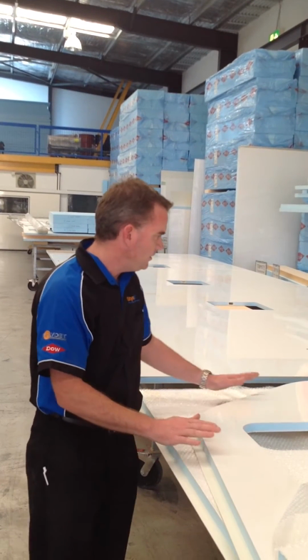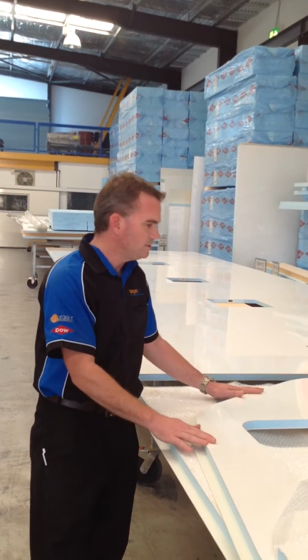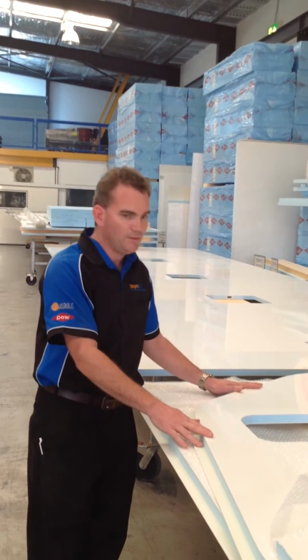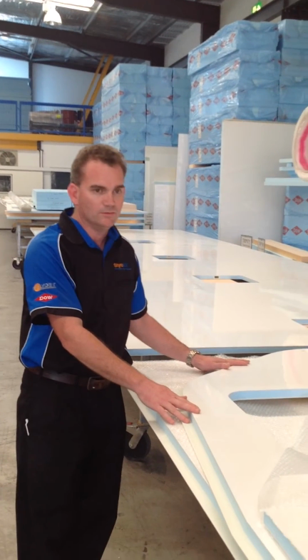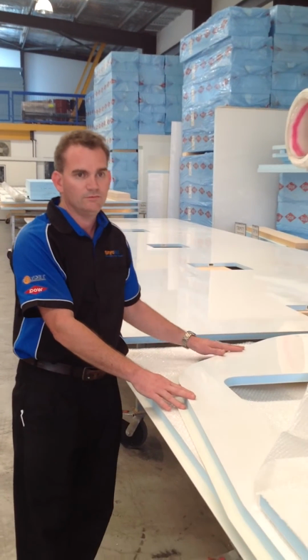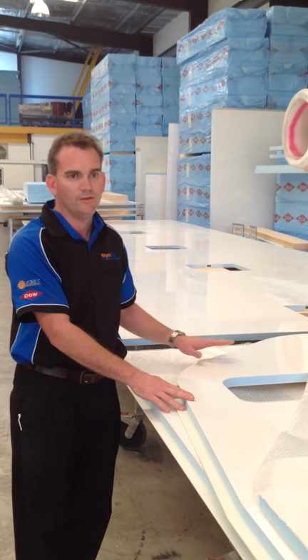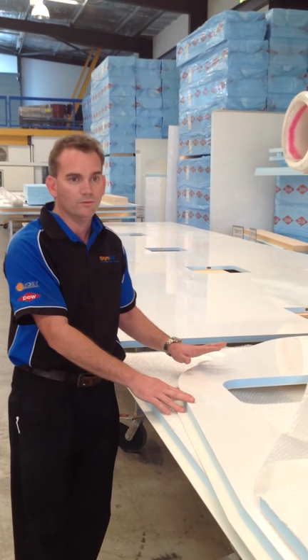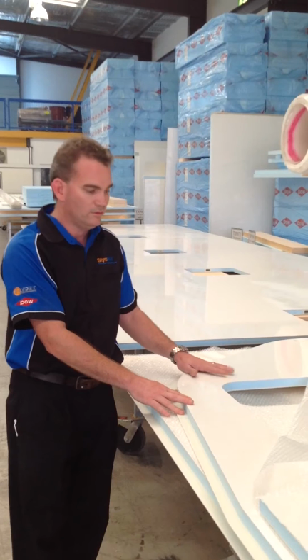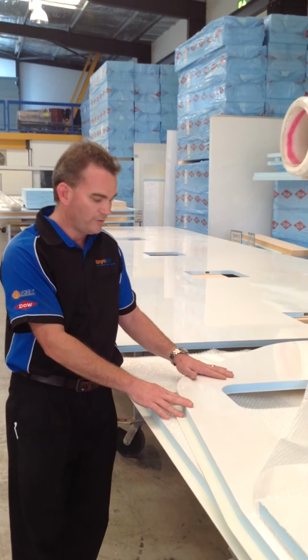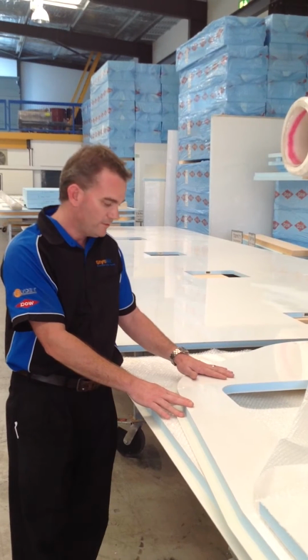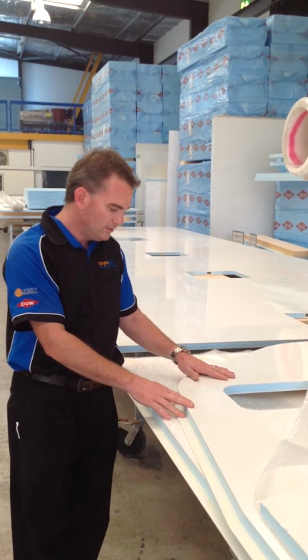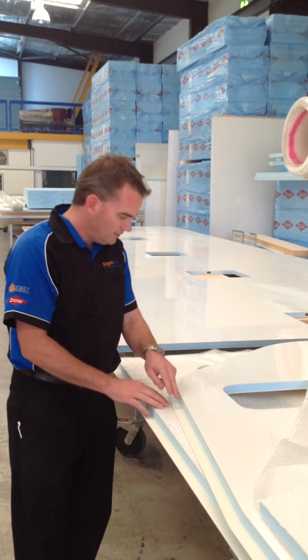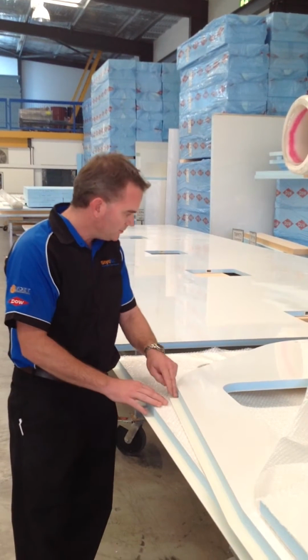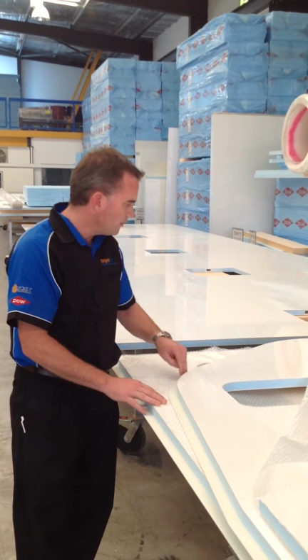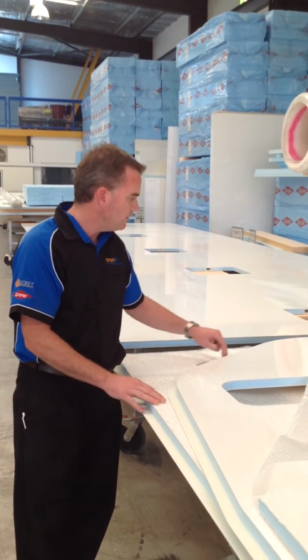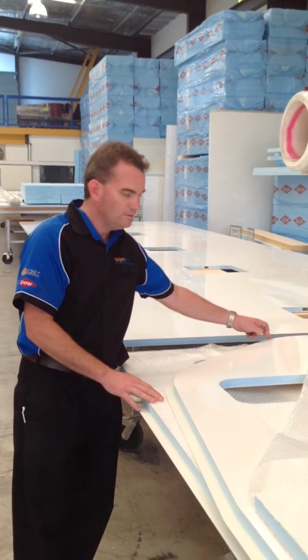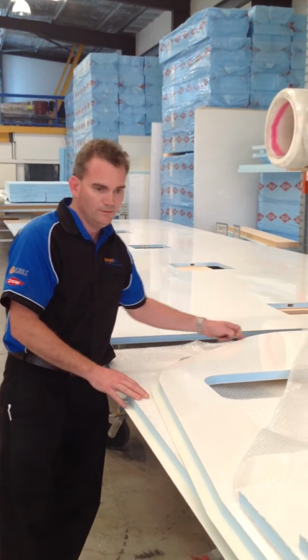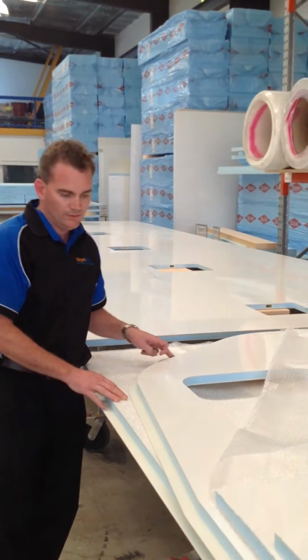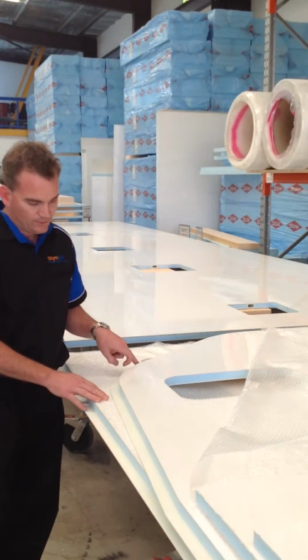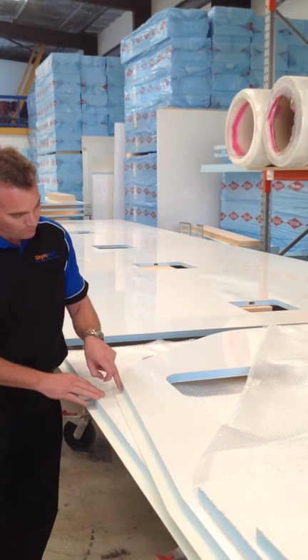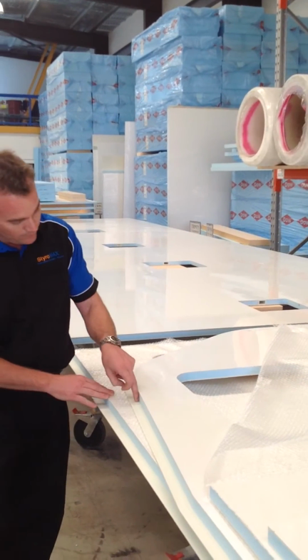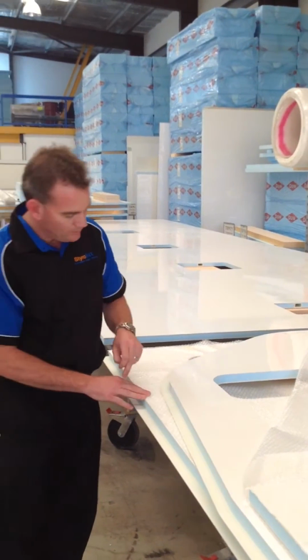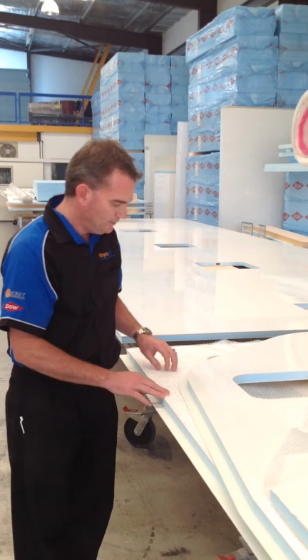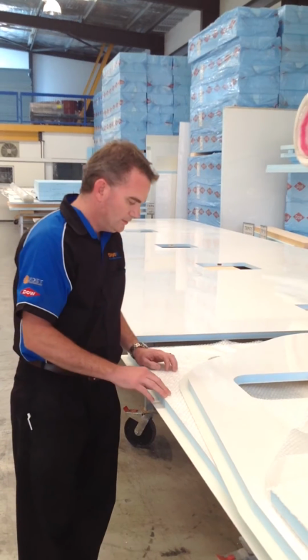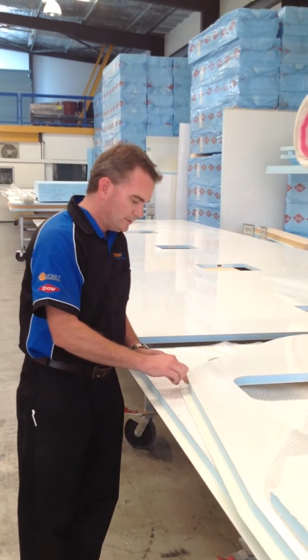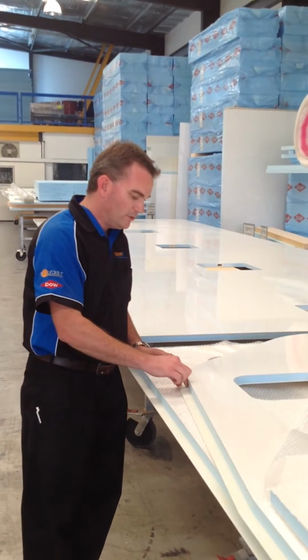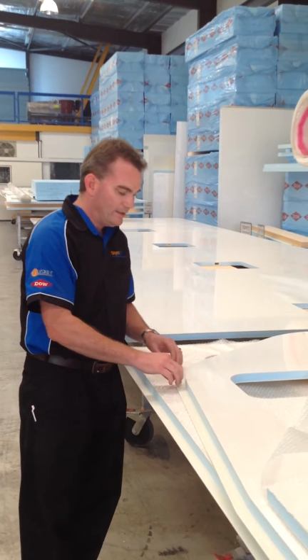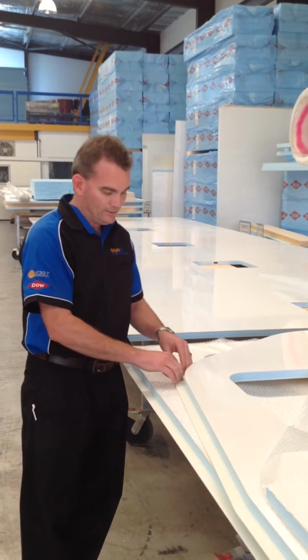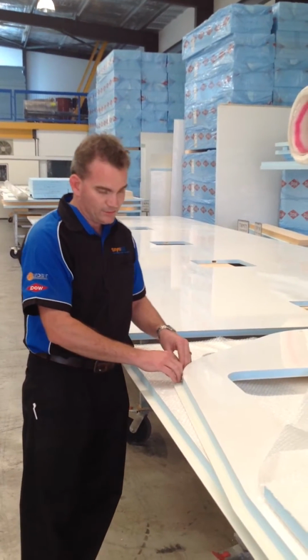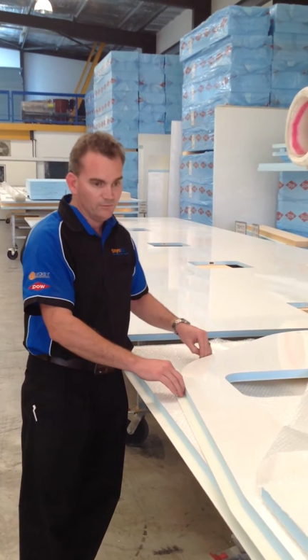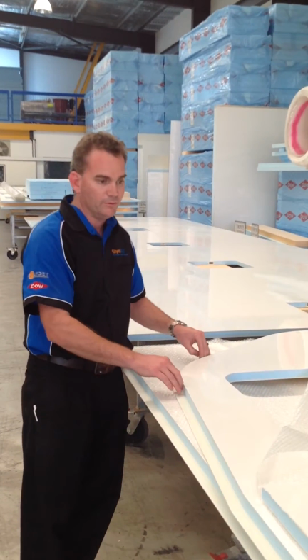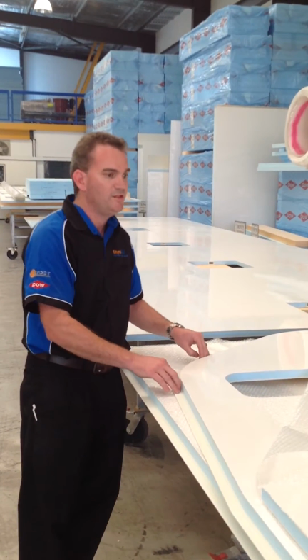Here is a typical sidewall of a caravan. You can see the profile that you want to roll around — that's the rebate. This is where the roof will sit.